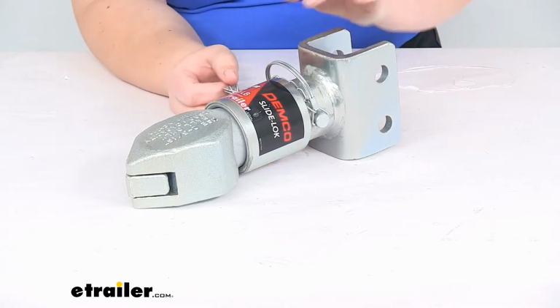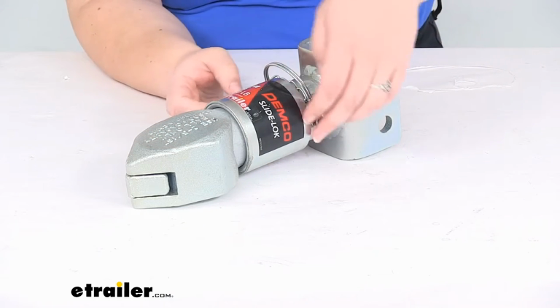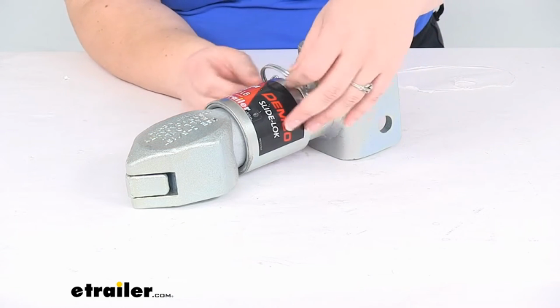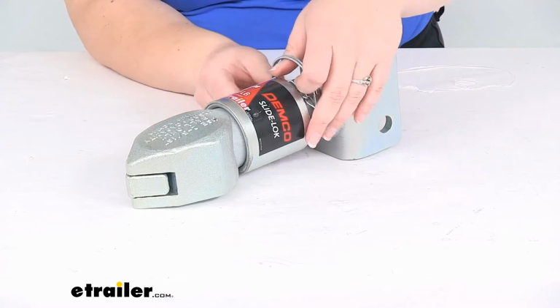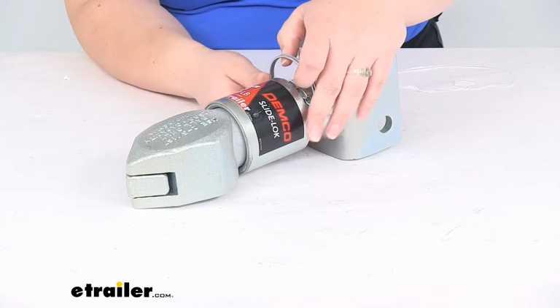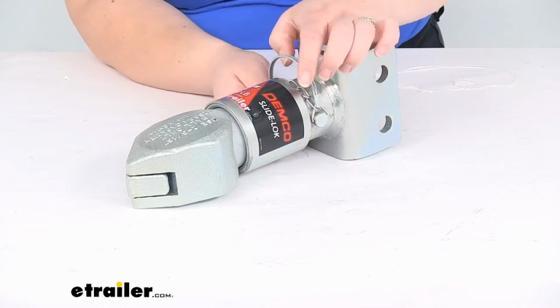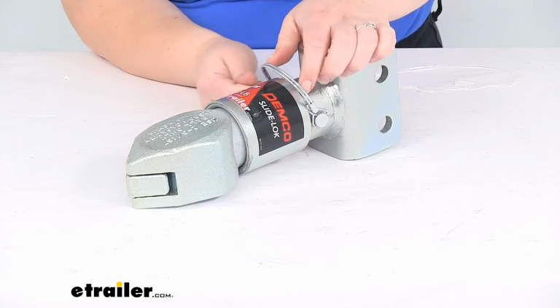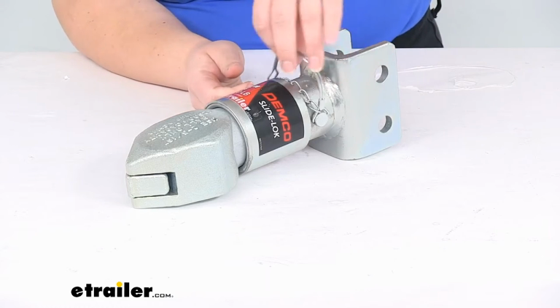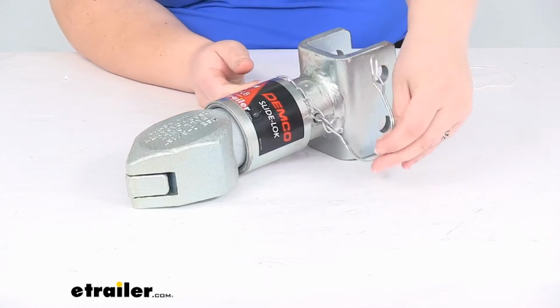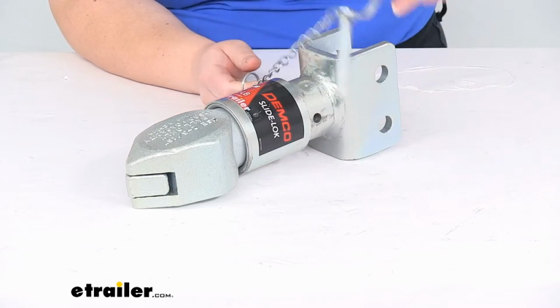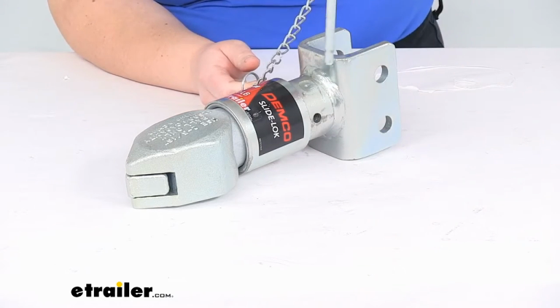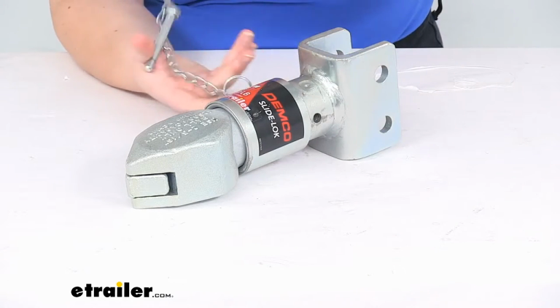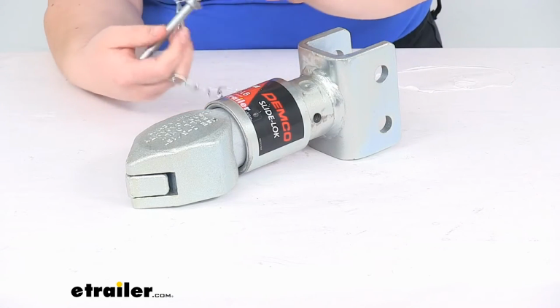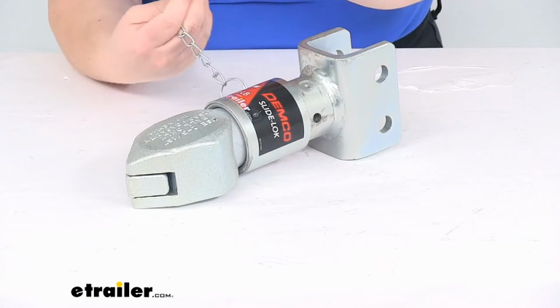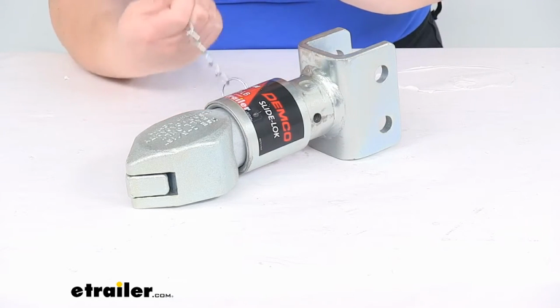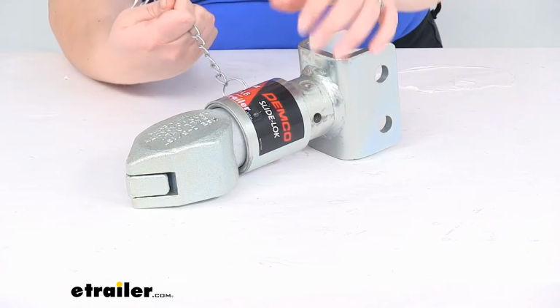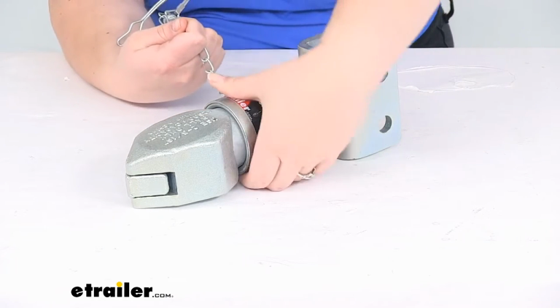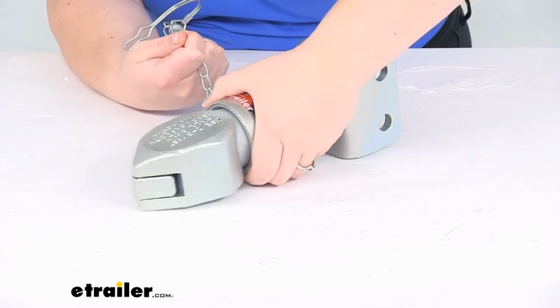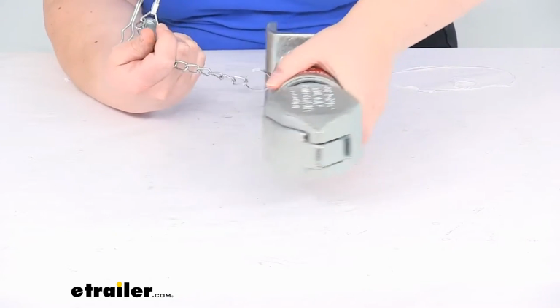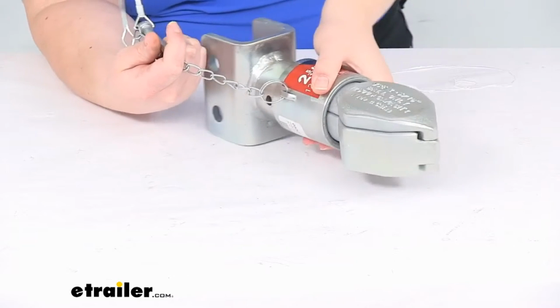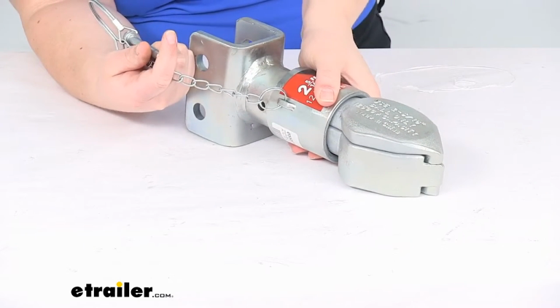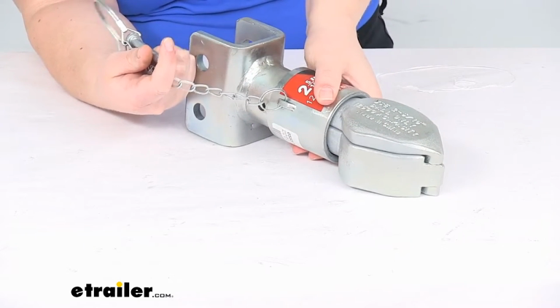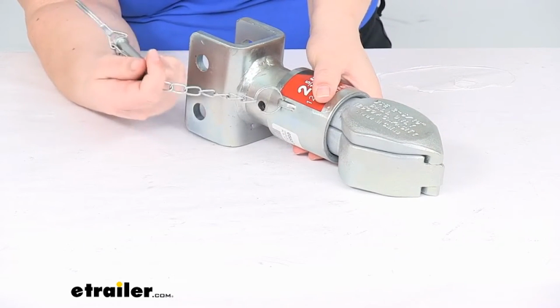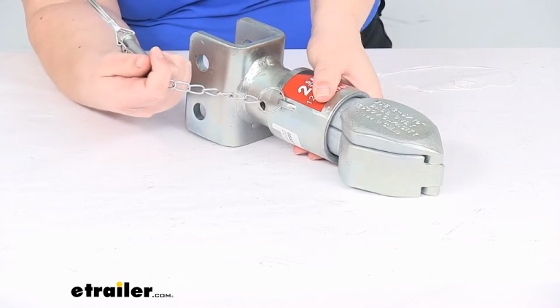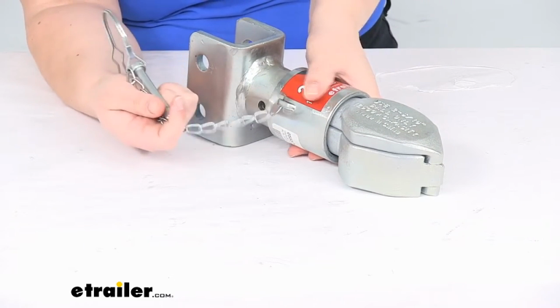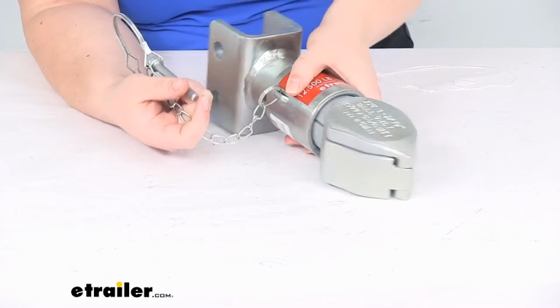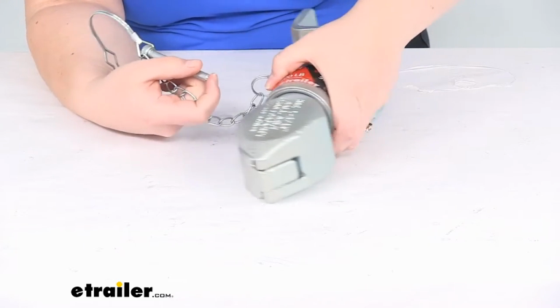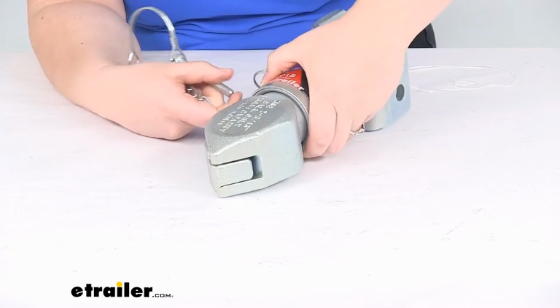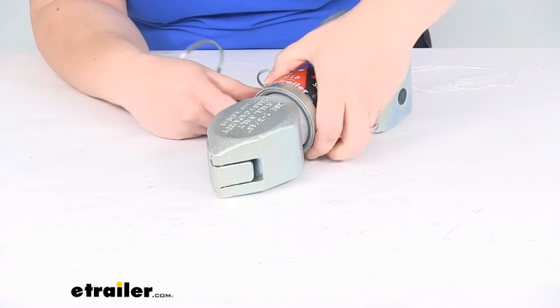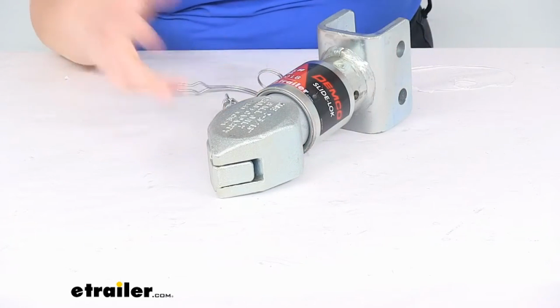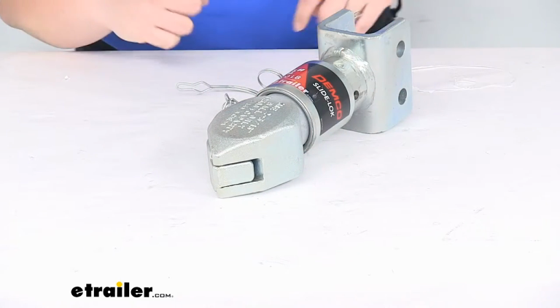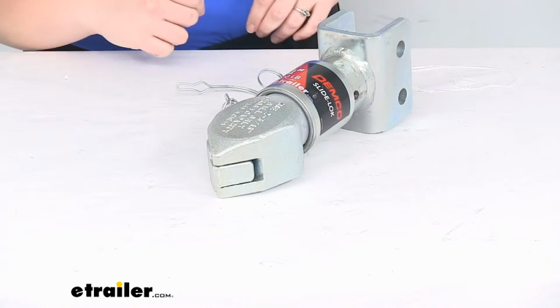To operate it you're just going to pull the pin and clip out of place. They are attached on there — there's a little spot where they're linked to the coupler so you can't lose them. That's always something I like to see.